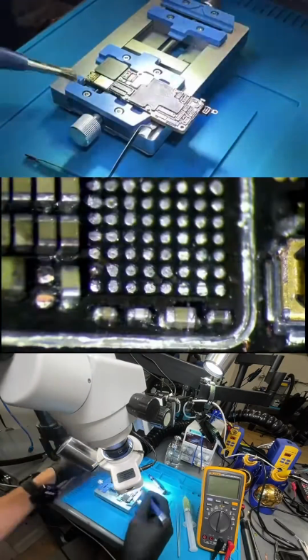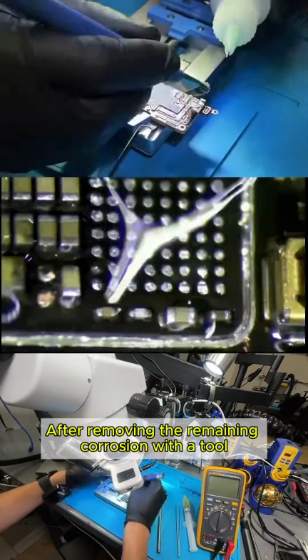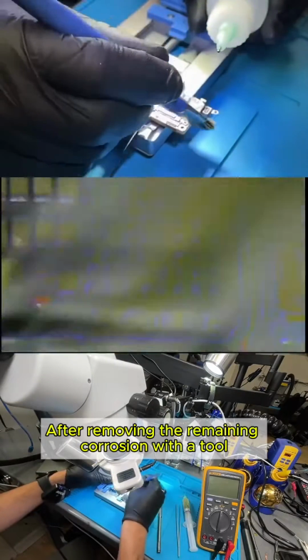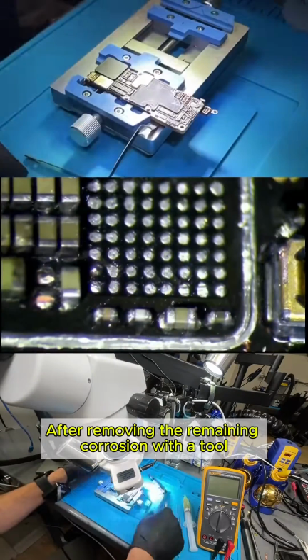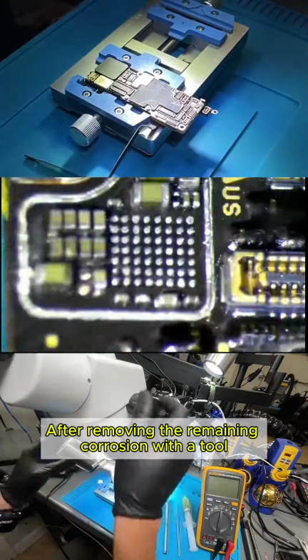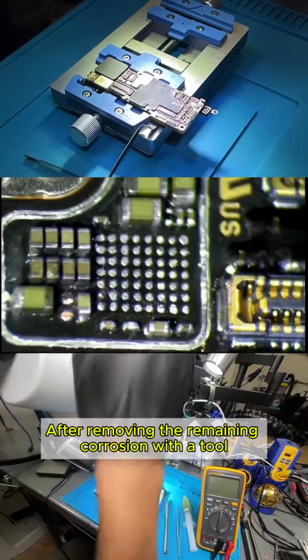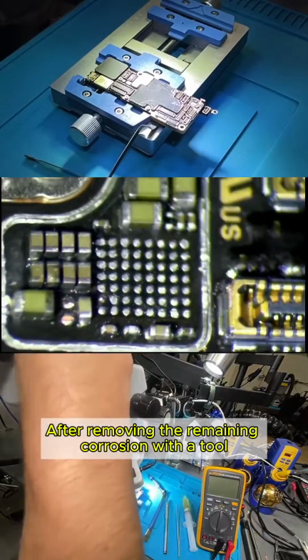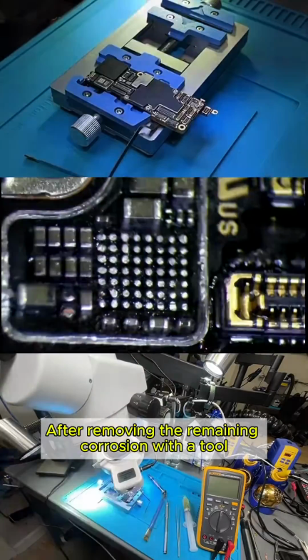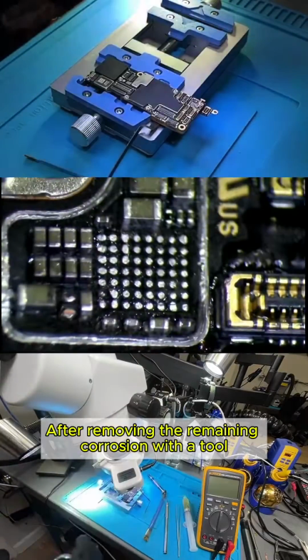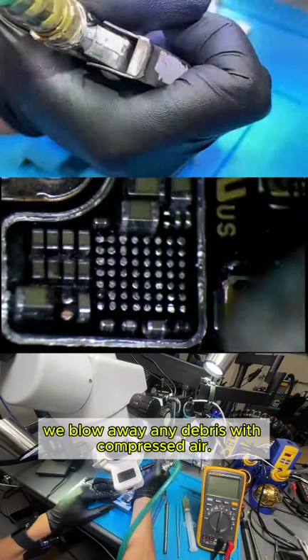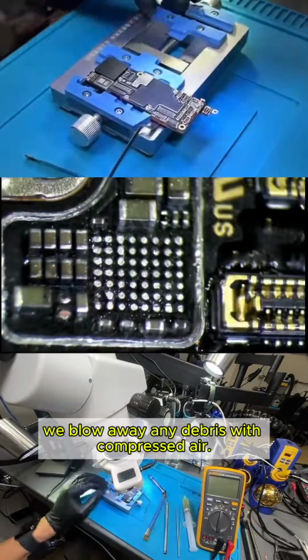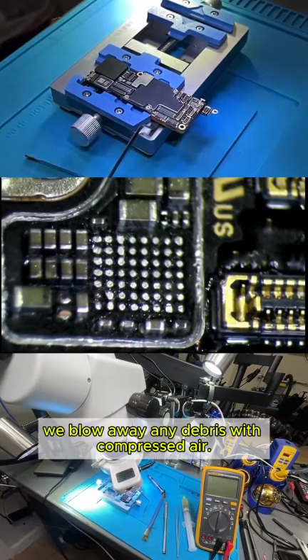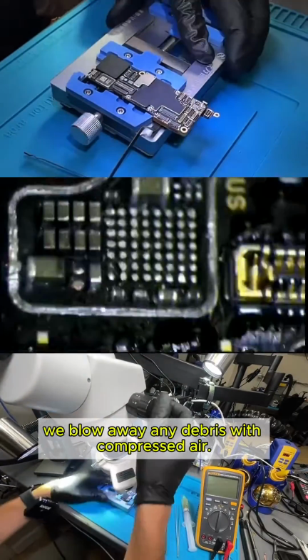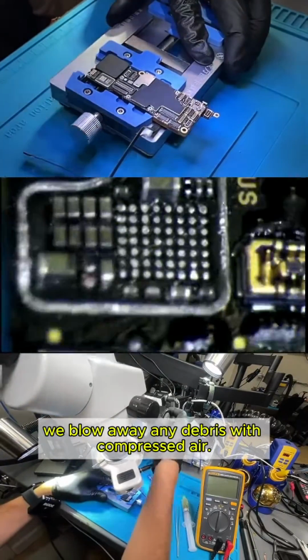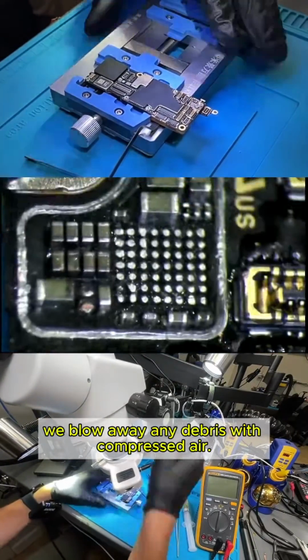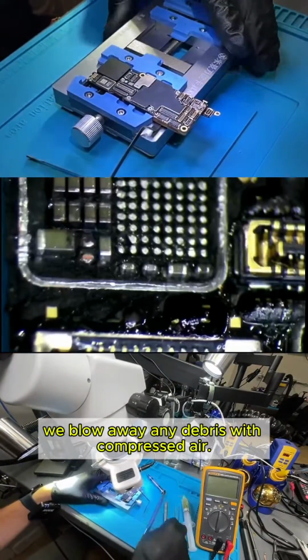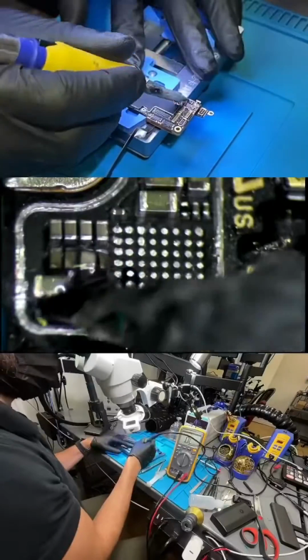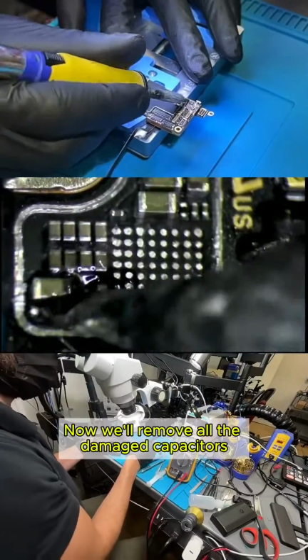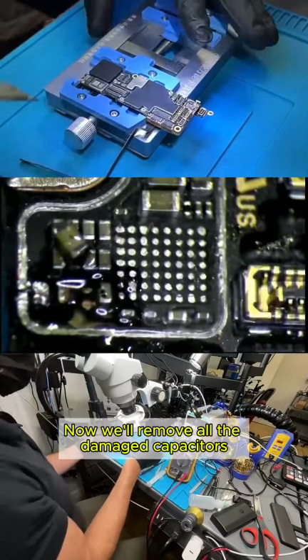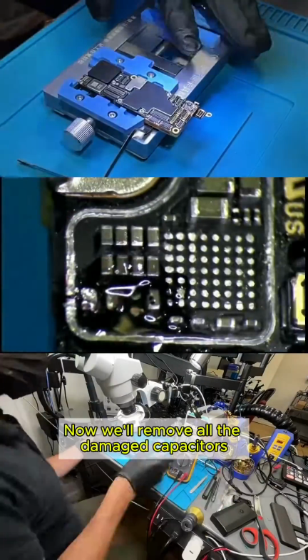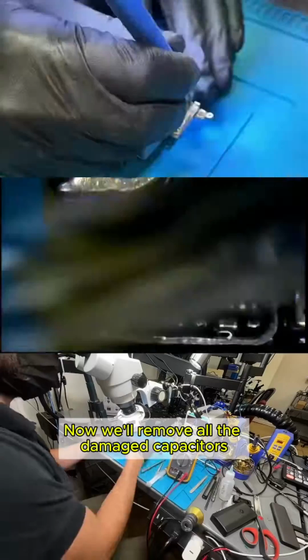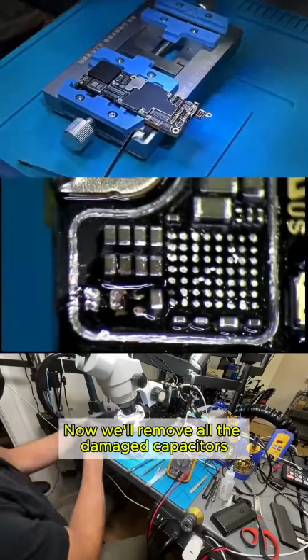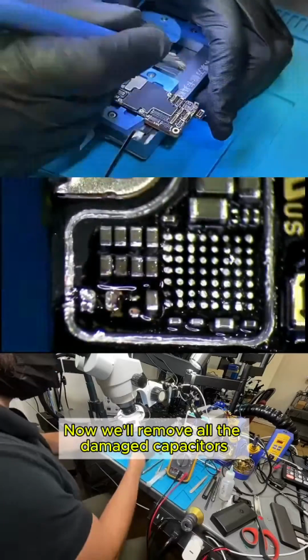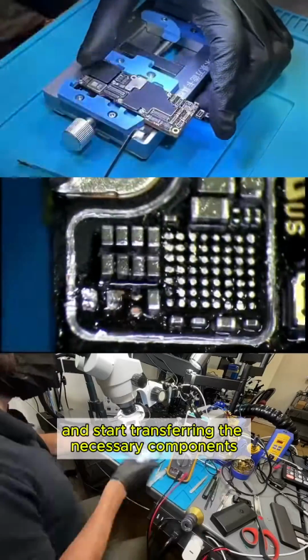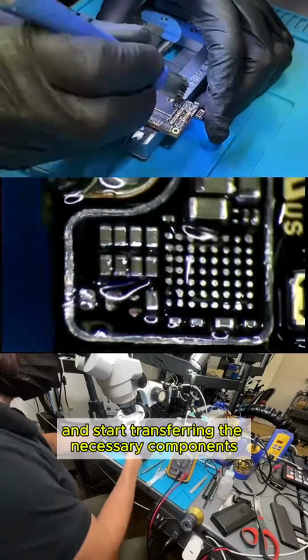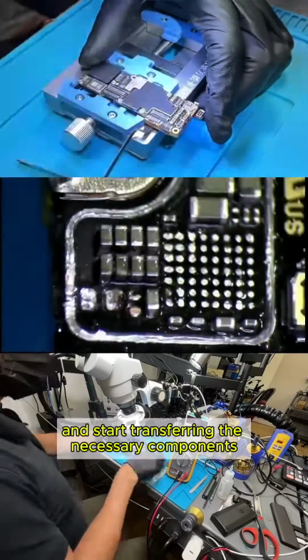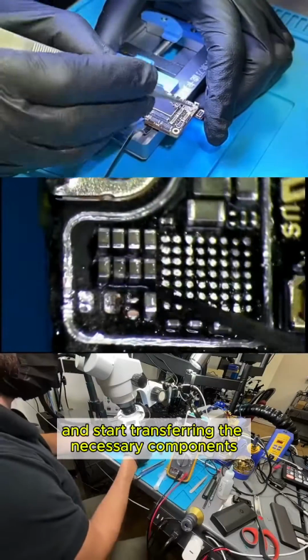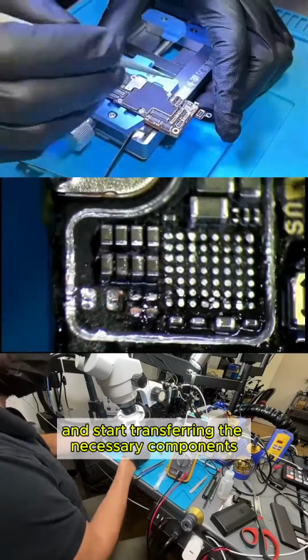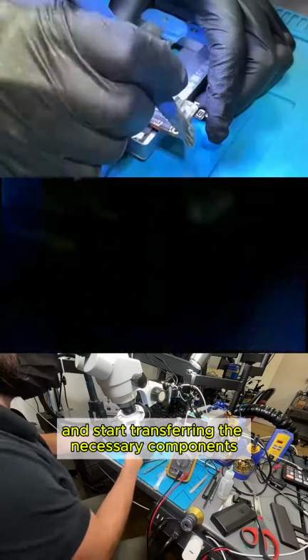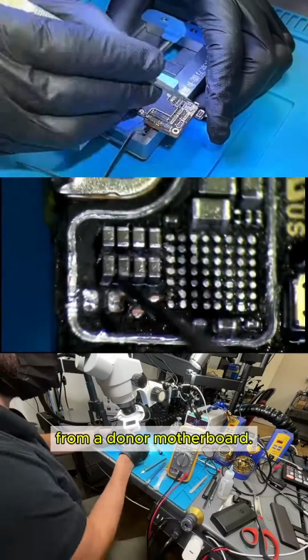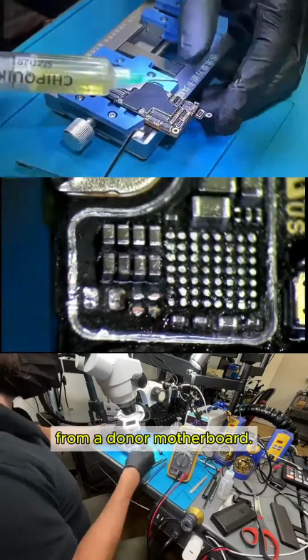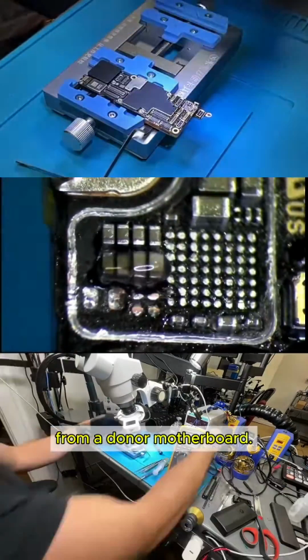After removing the remaining corrosion with a tool, we blow away any debris with compressed air. Now we'll remove all the damaged capacitors and start transferring the necessary components from a donor motherboard.